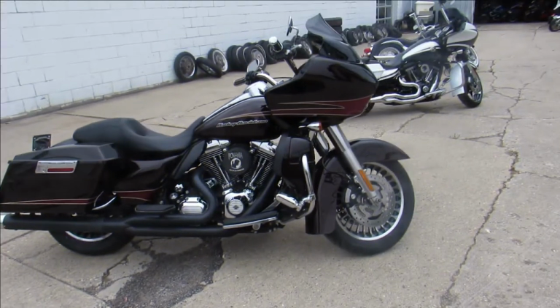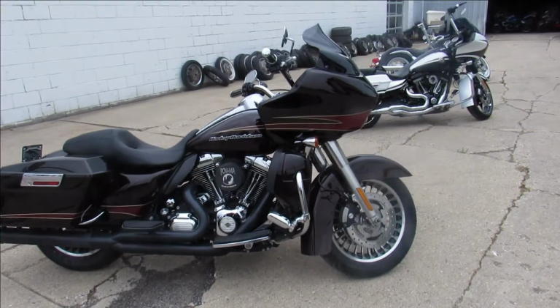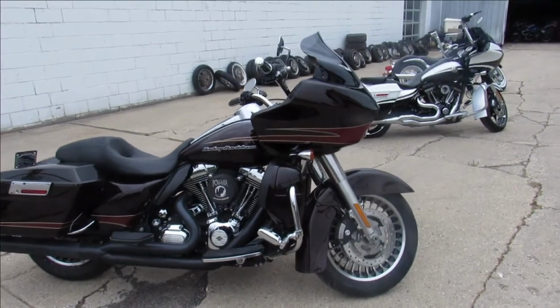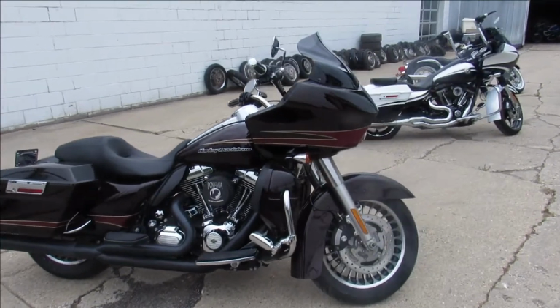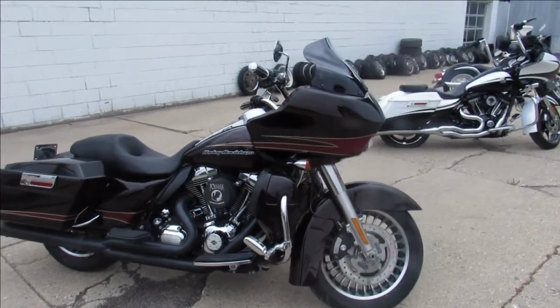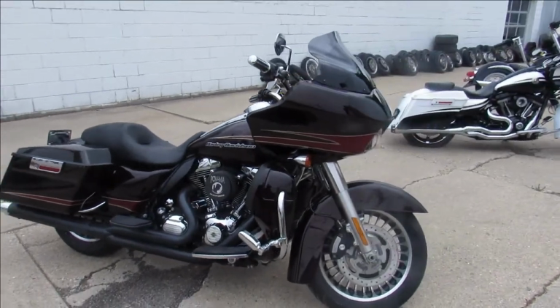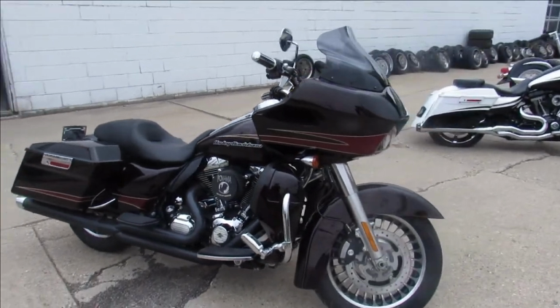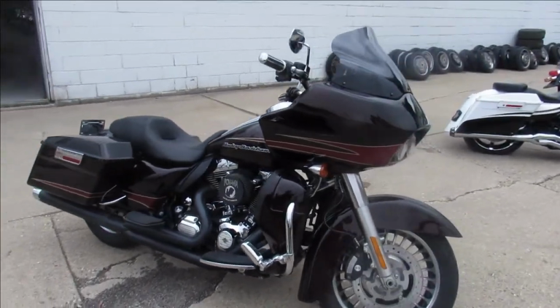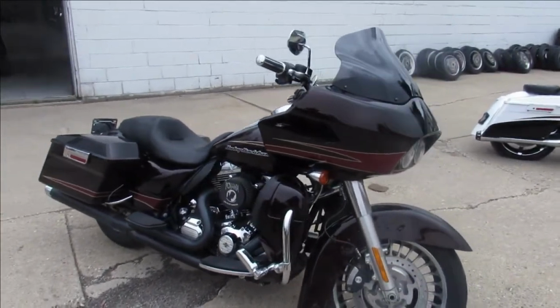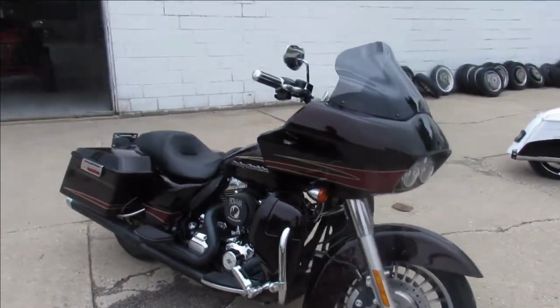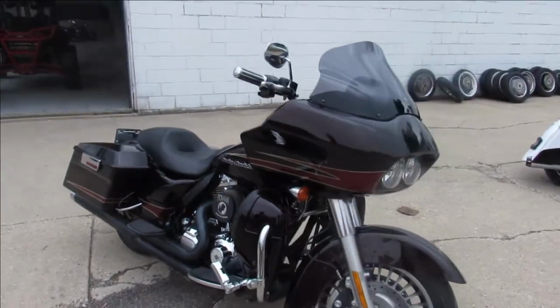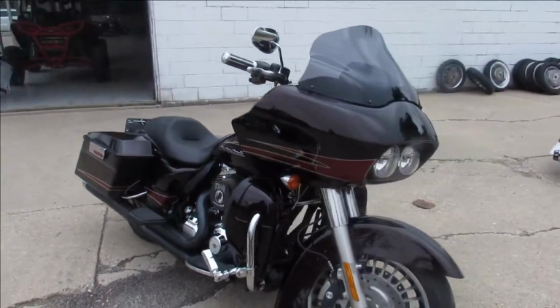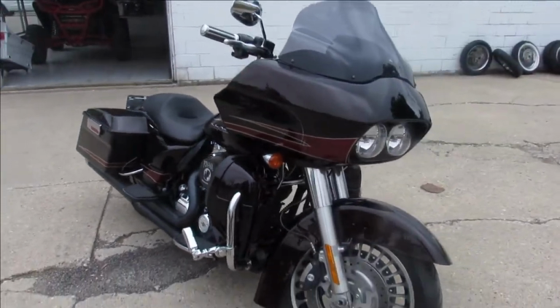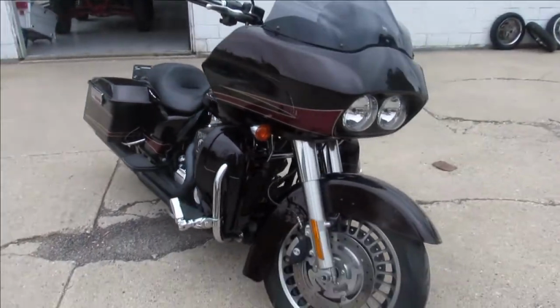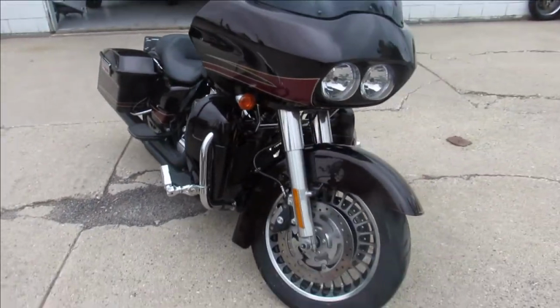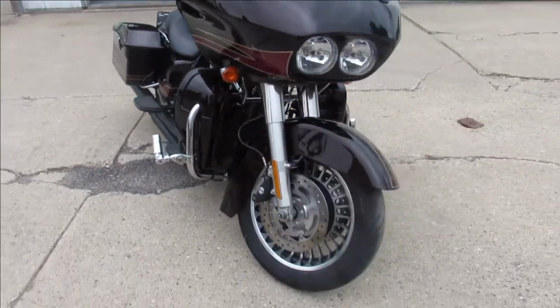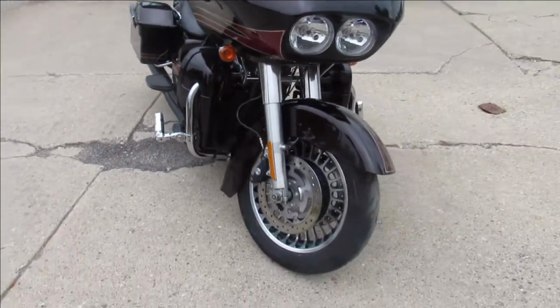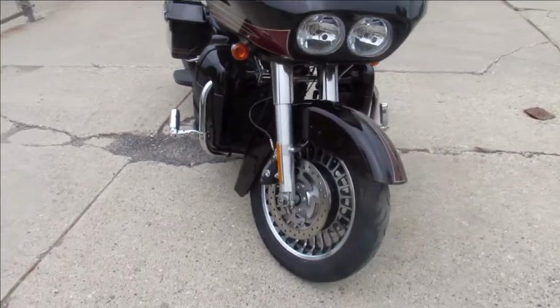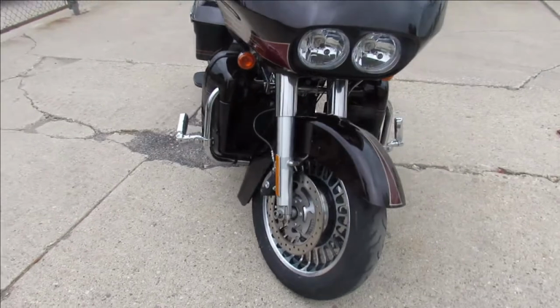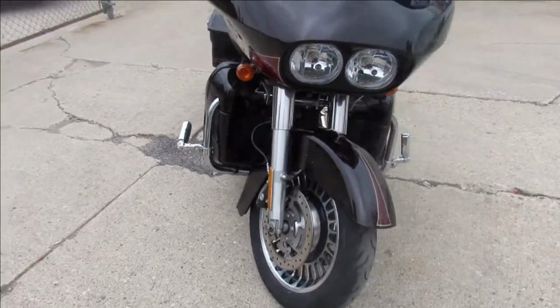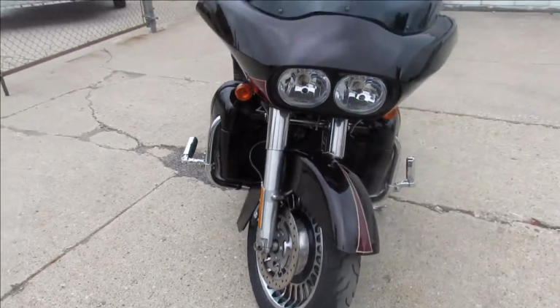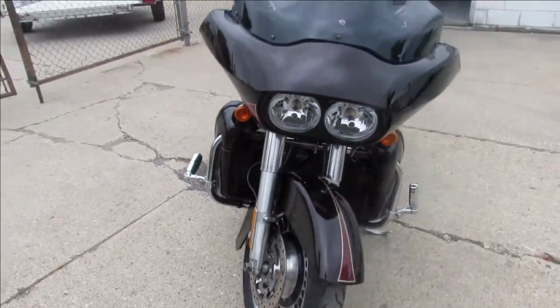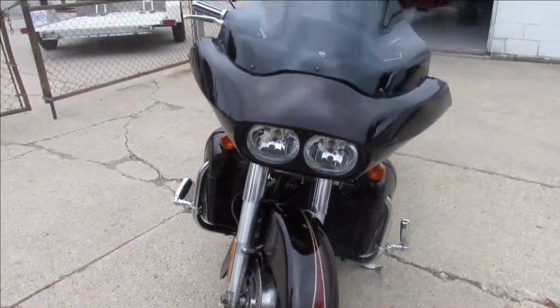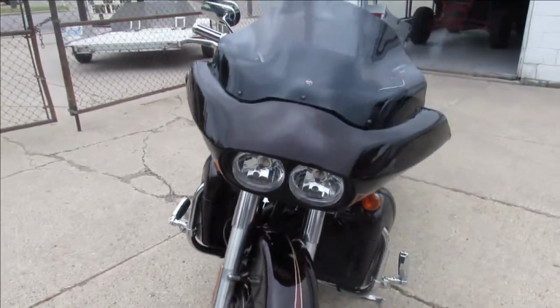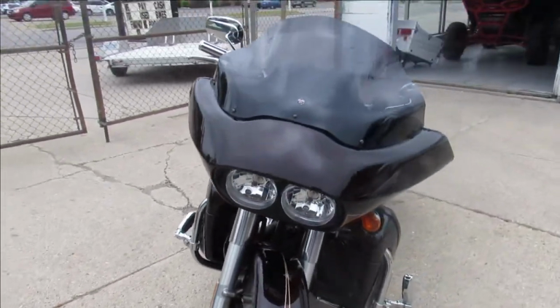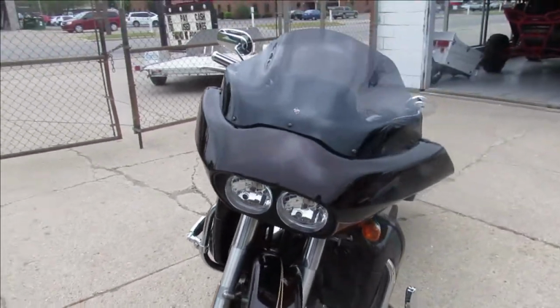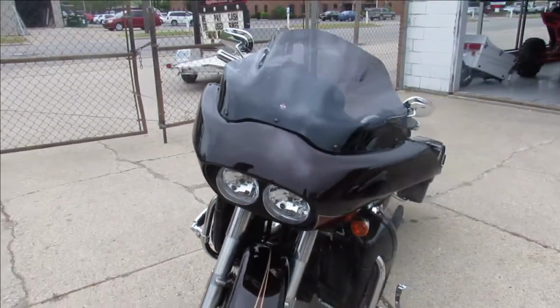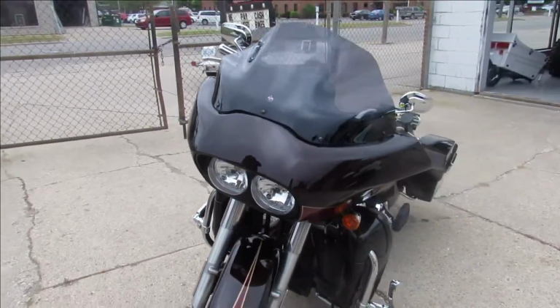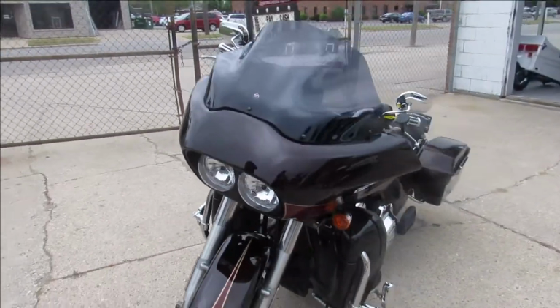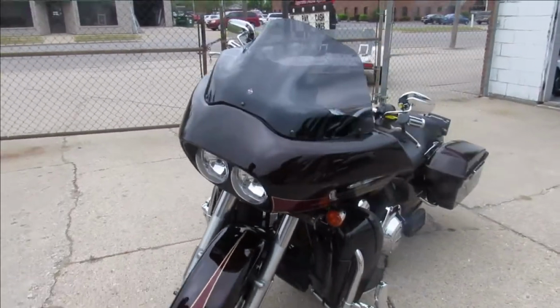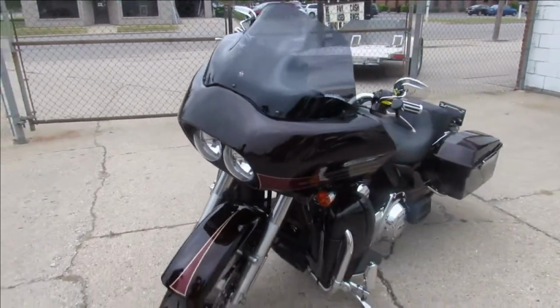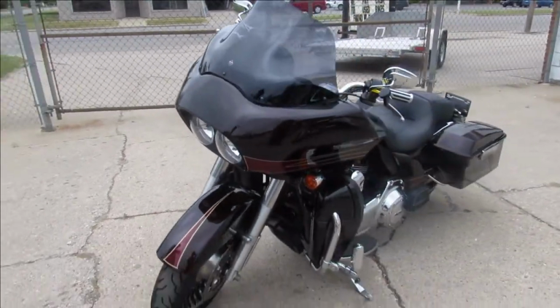Hey guys, ApprovalPowerSports.com here doing some videos on some Harleys we just got in. If you're looking for a used Harley, we've got them. We've got Road Glide, Street Glide, got over 60 Ultra Classics to choose from right now.